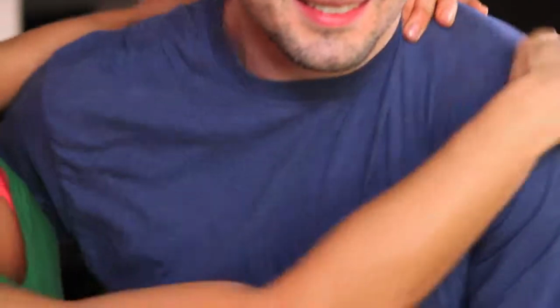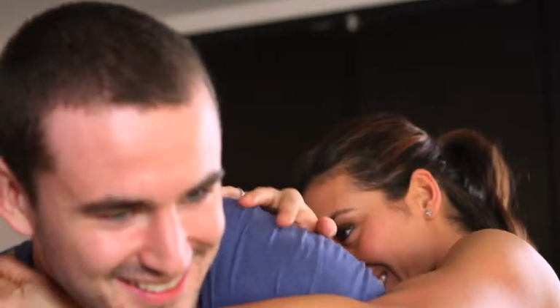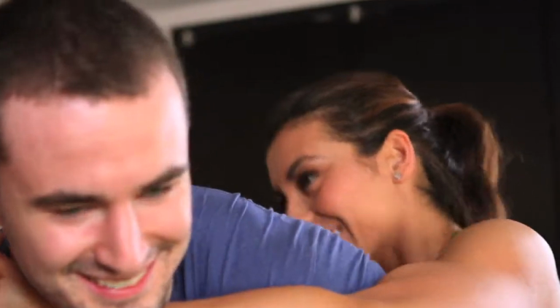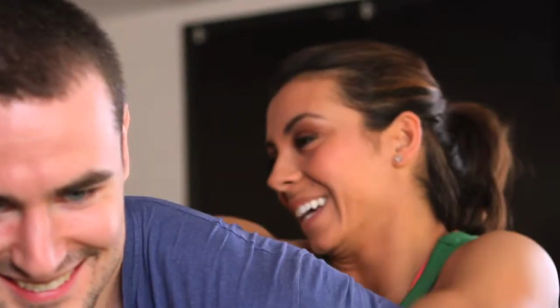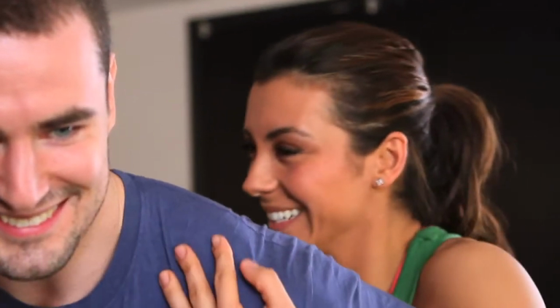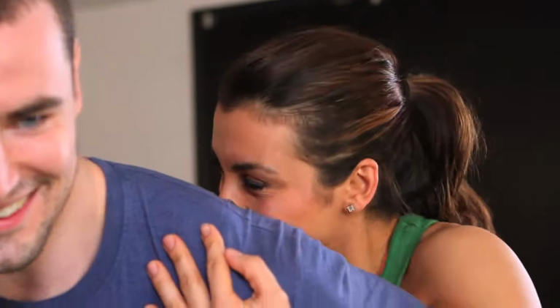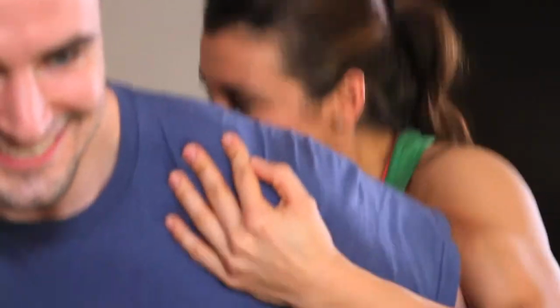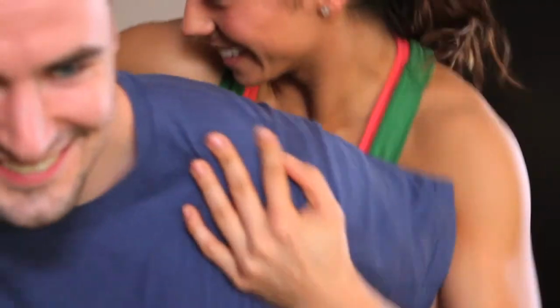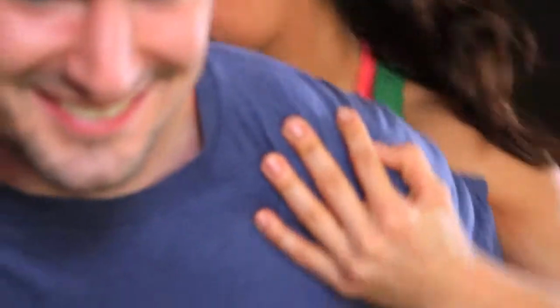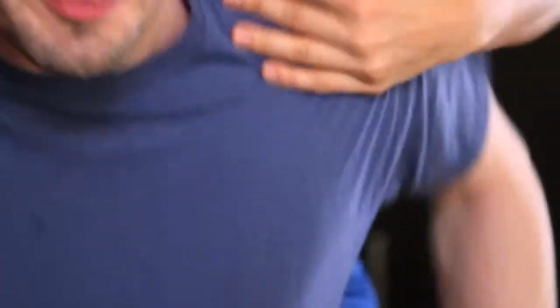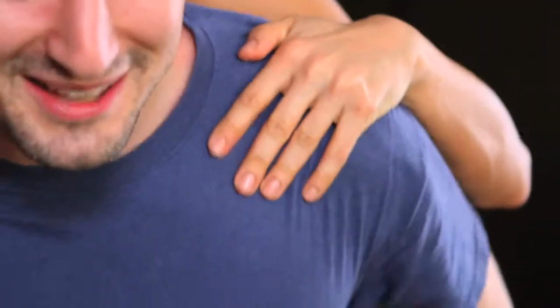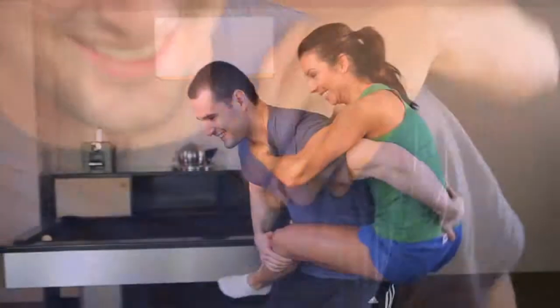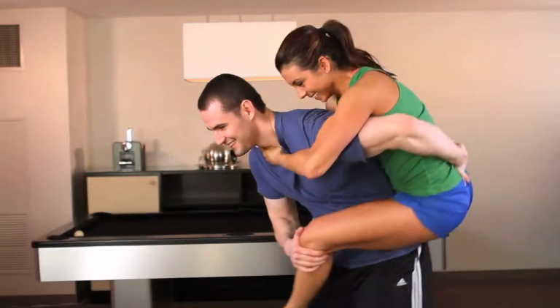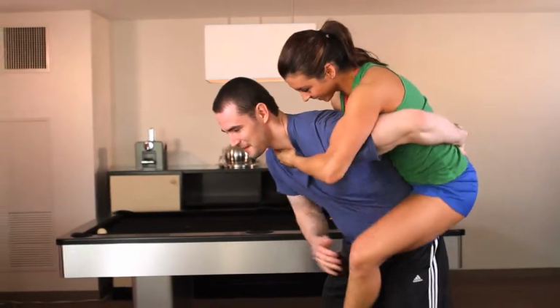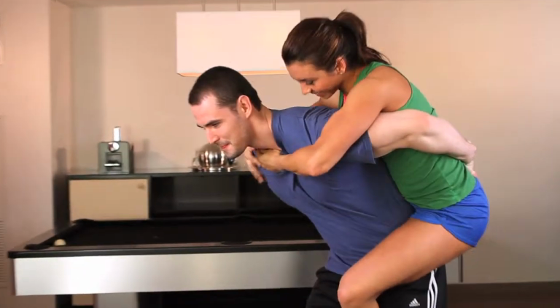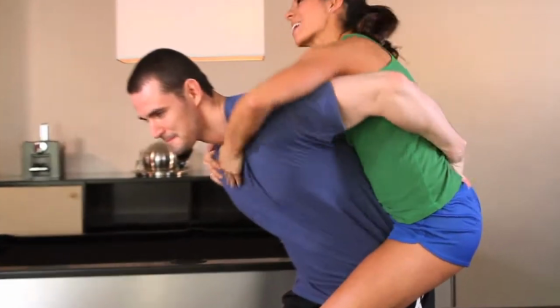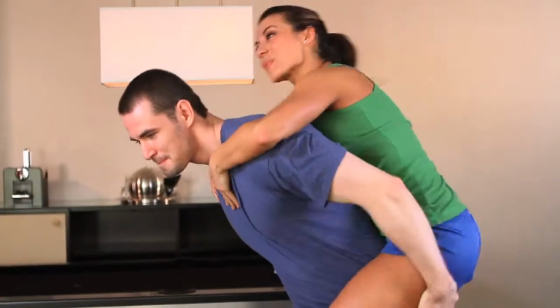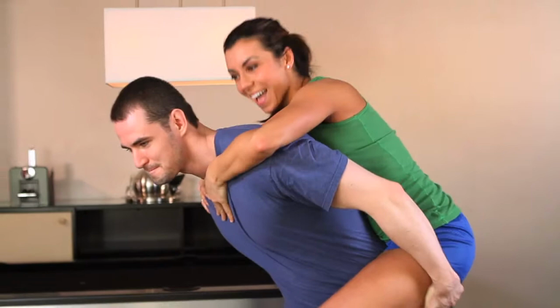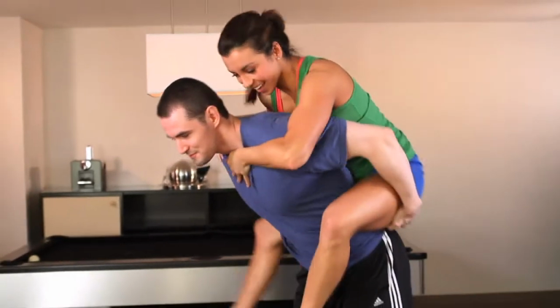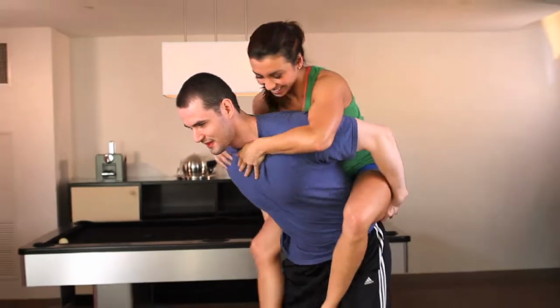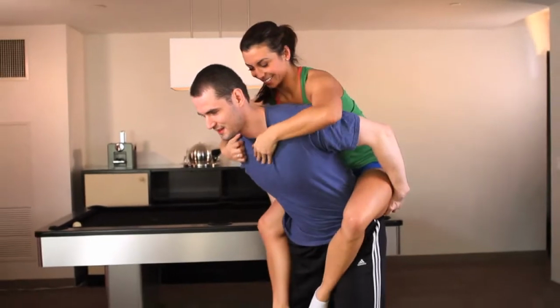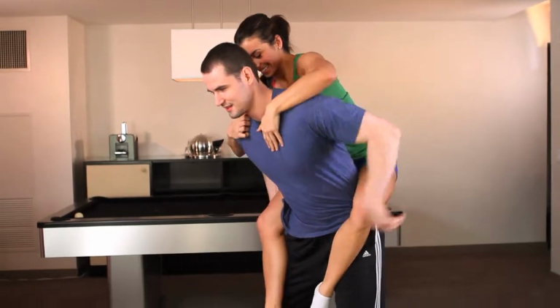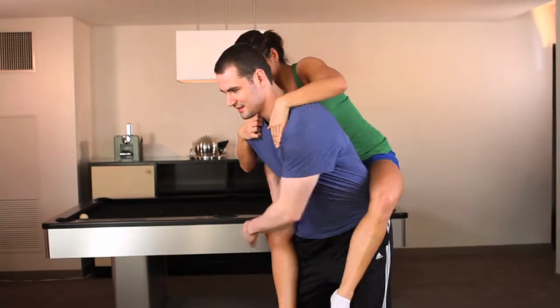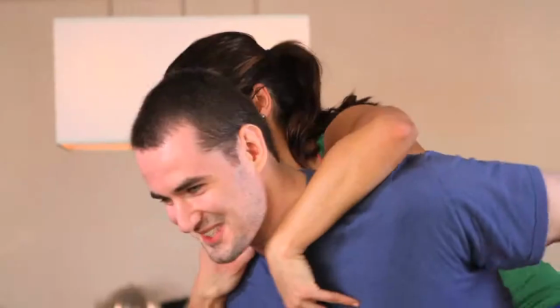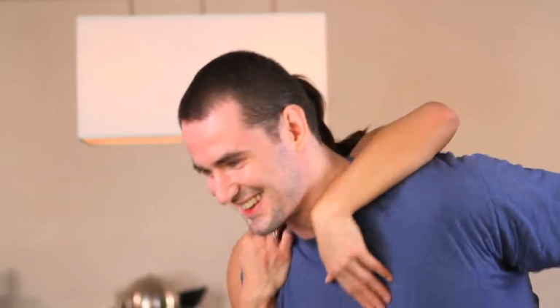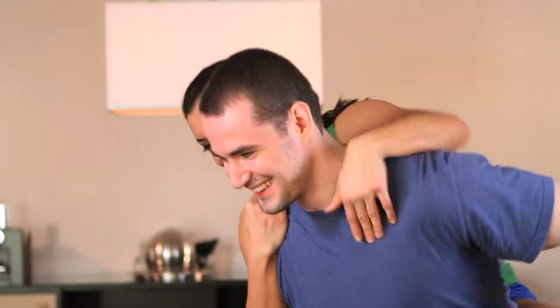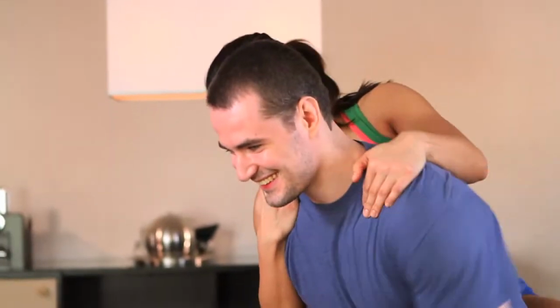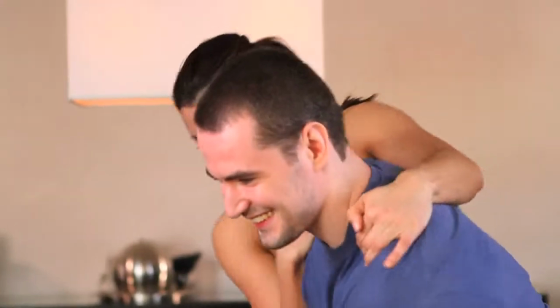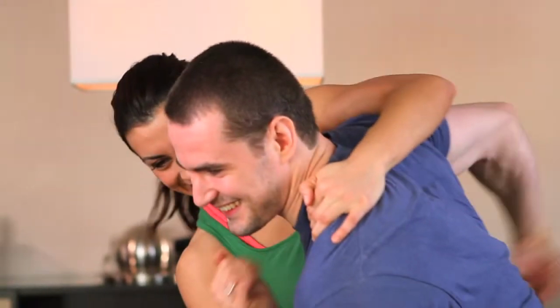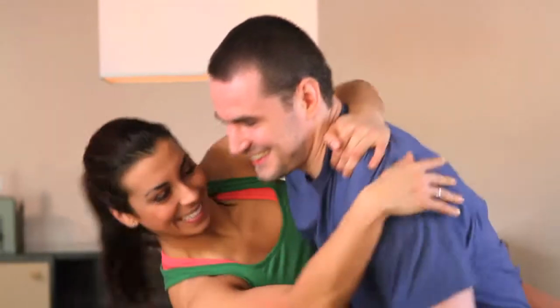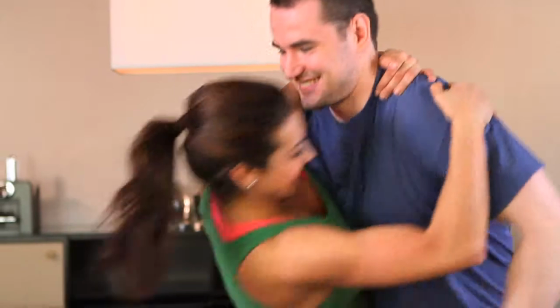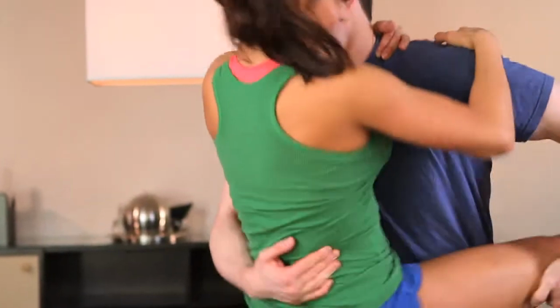To get started, guys, stand and balance yourself firmly. Ladies, circle your arms around the back of his neck, then jump up and wrap your legs around his waist.